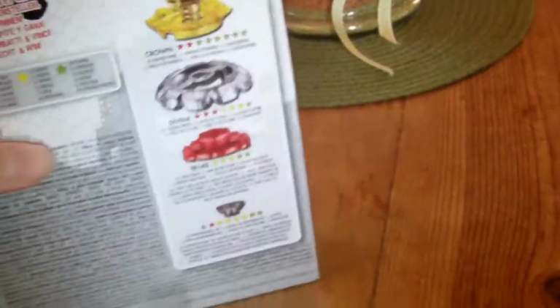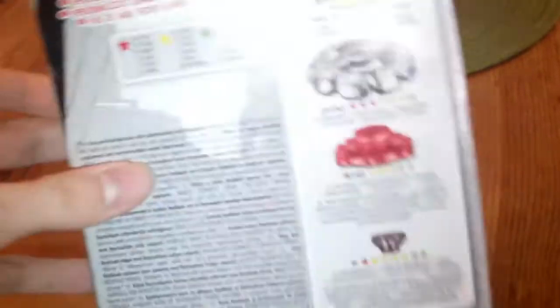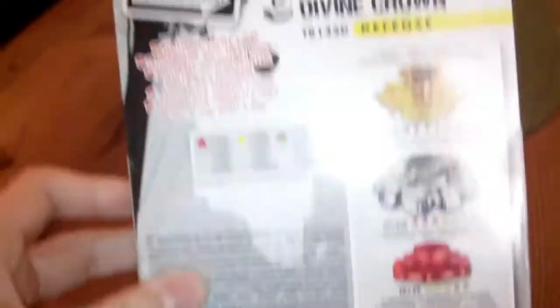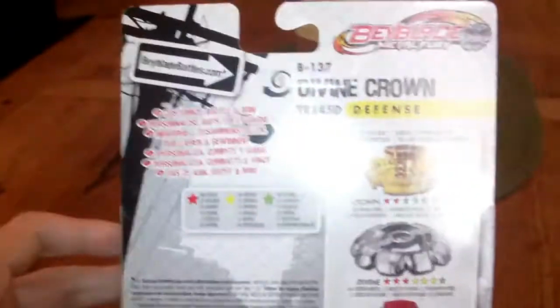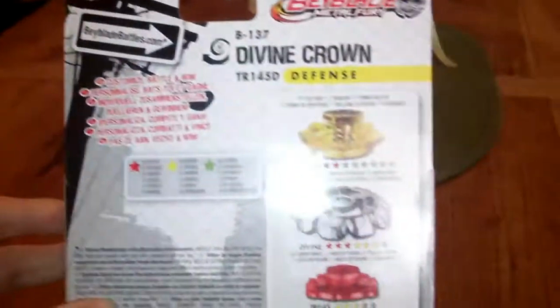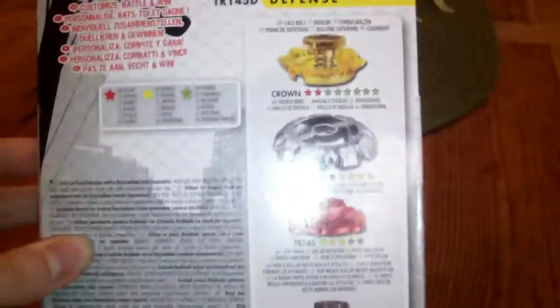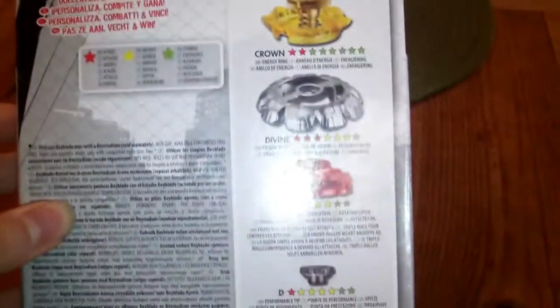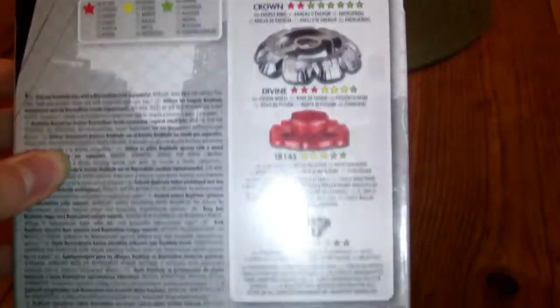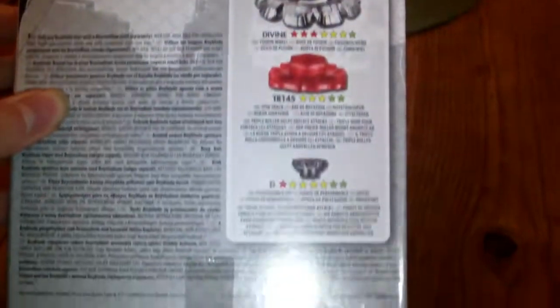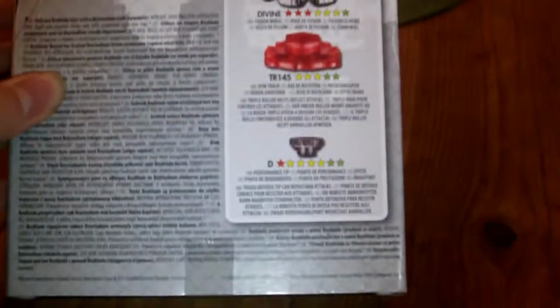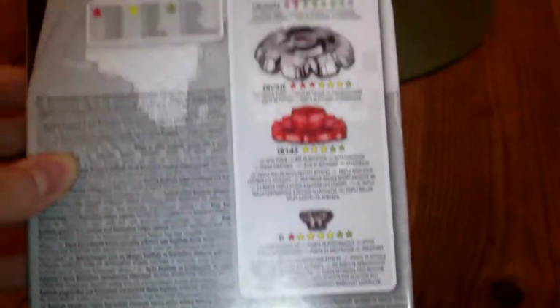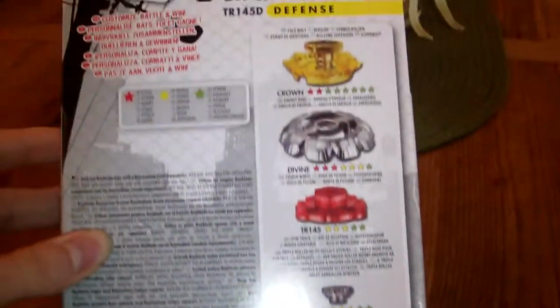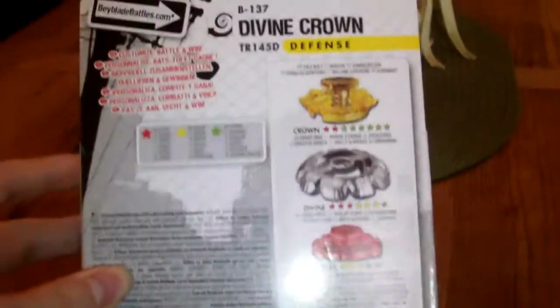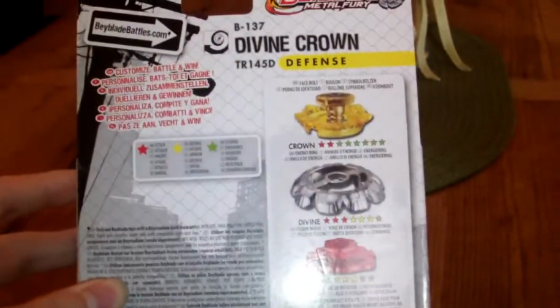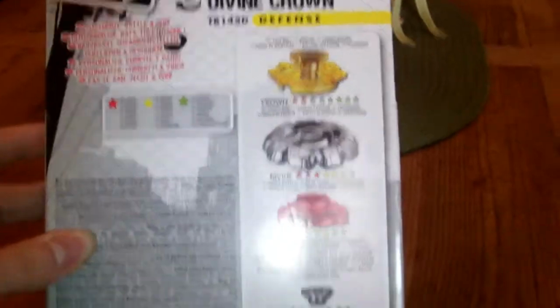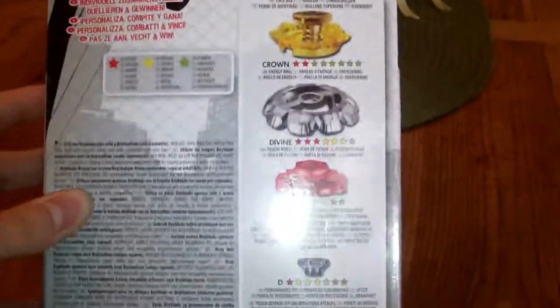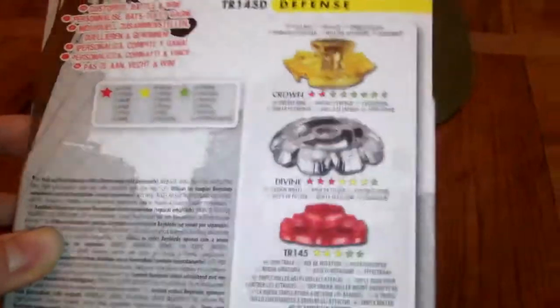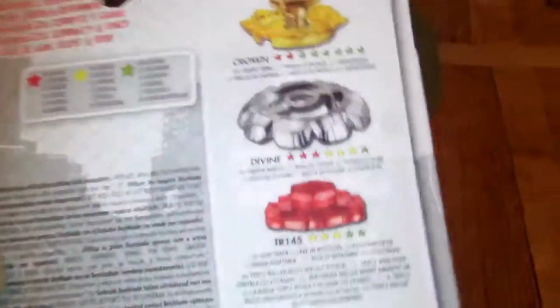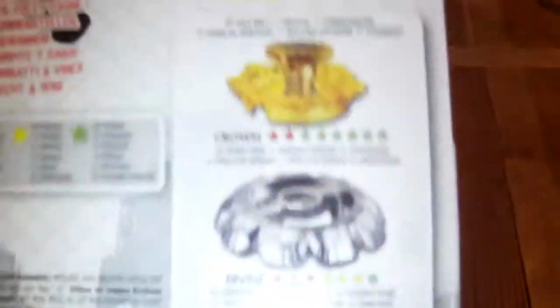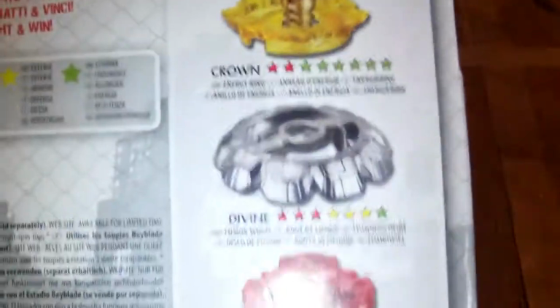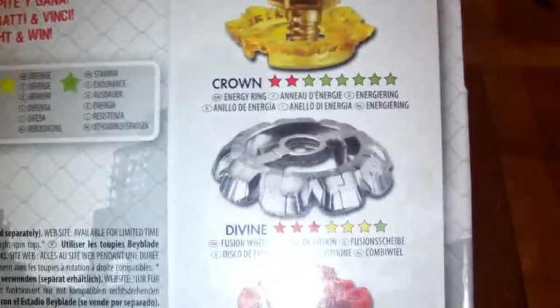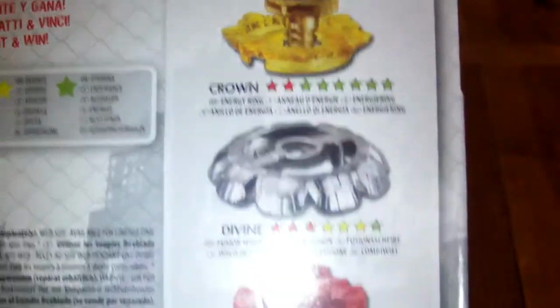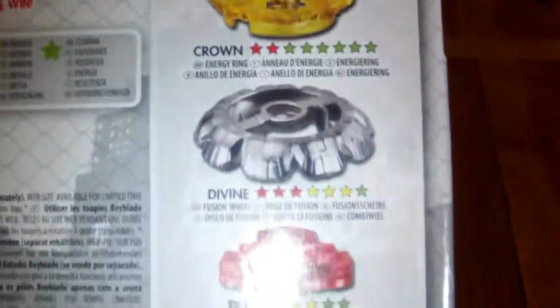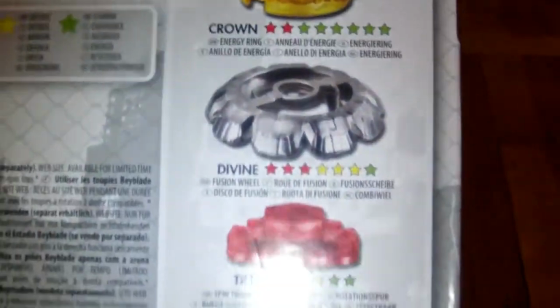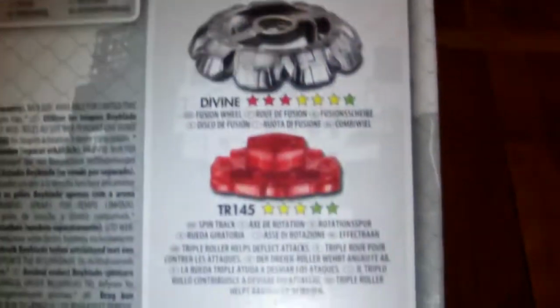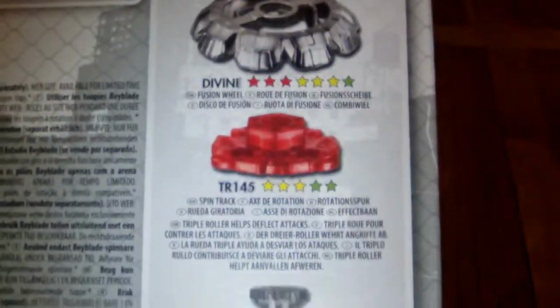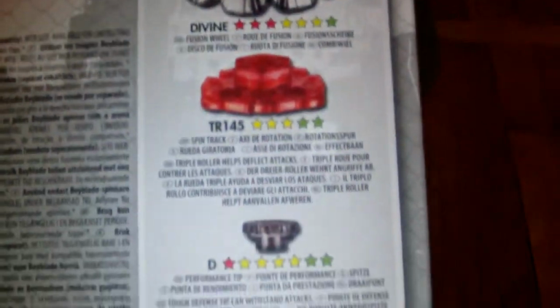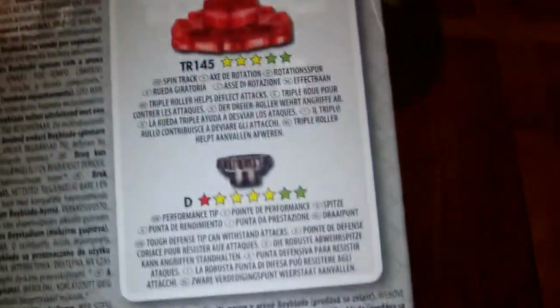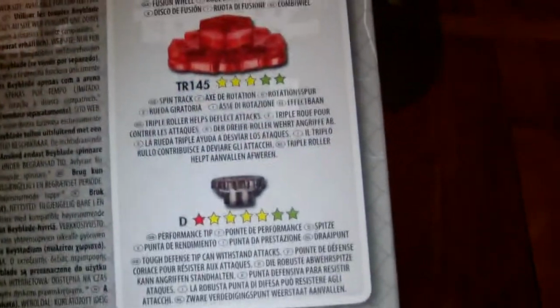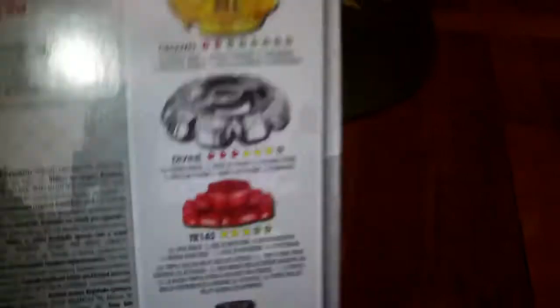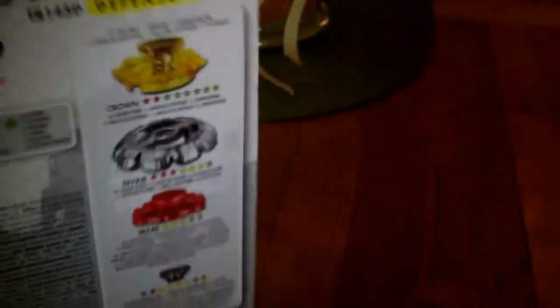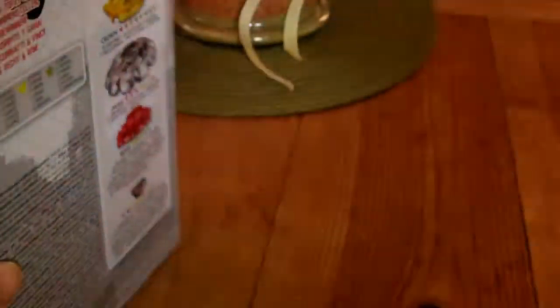Here's the bag explaining all the stats. You can pause this video if you want to read it.